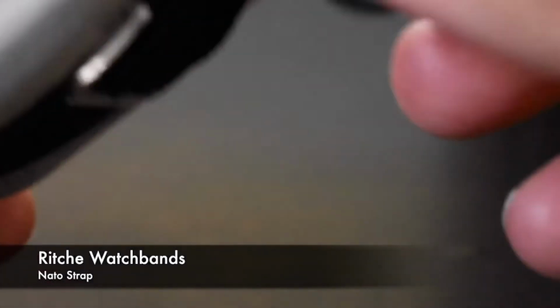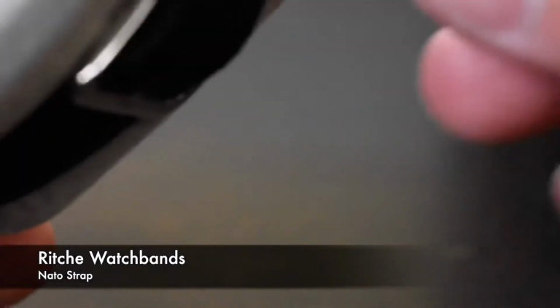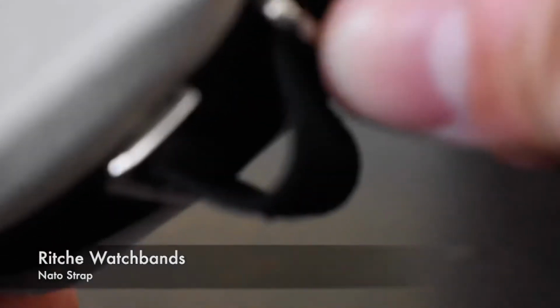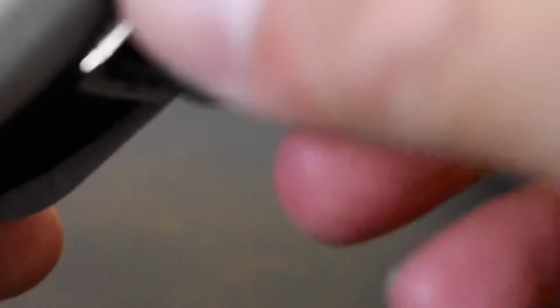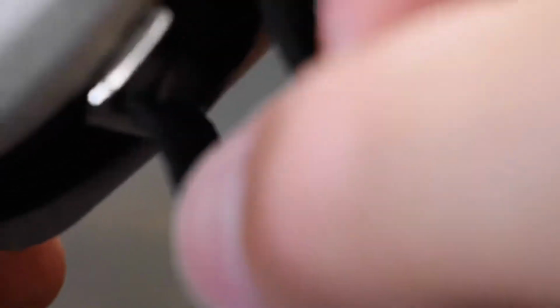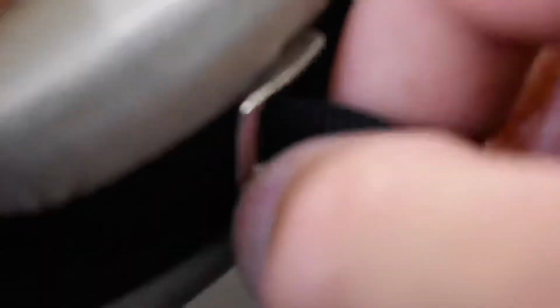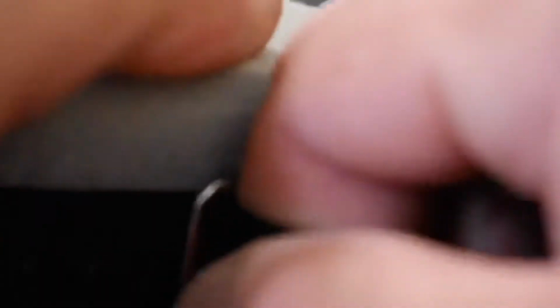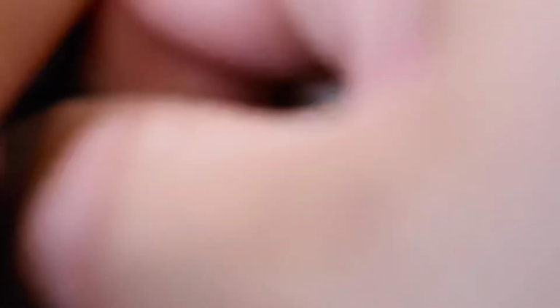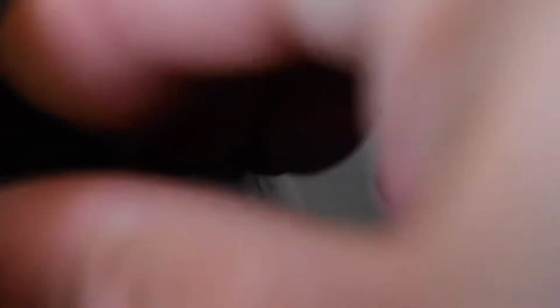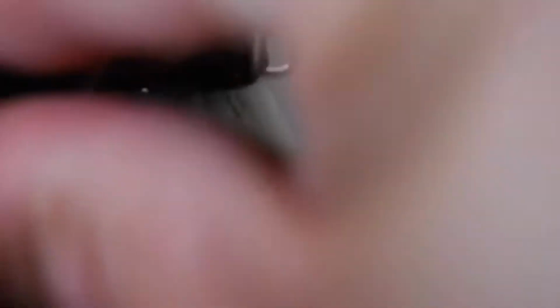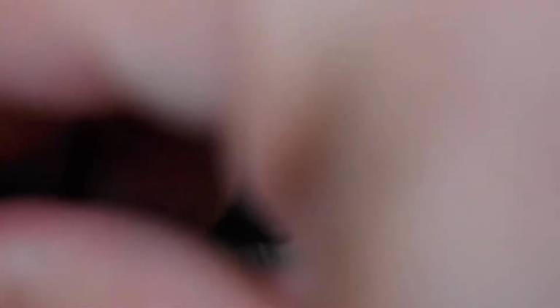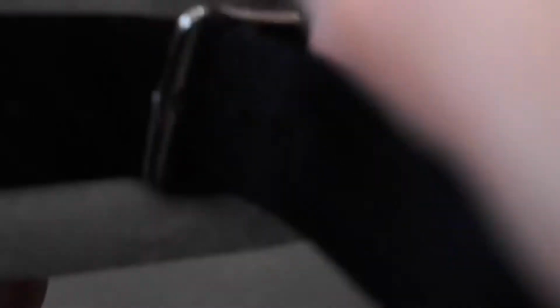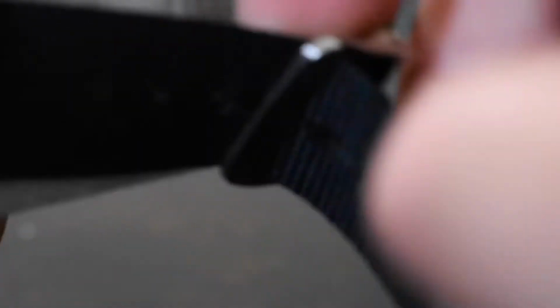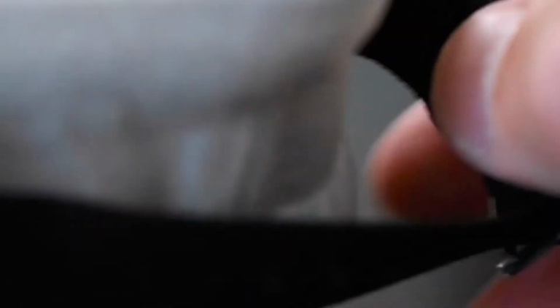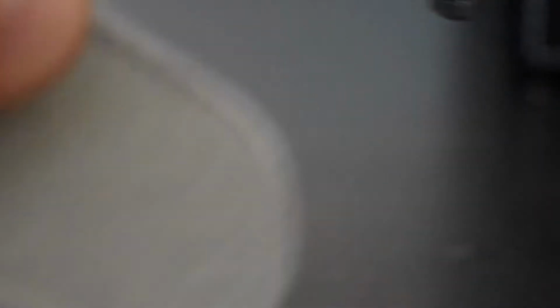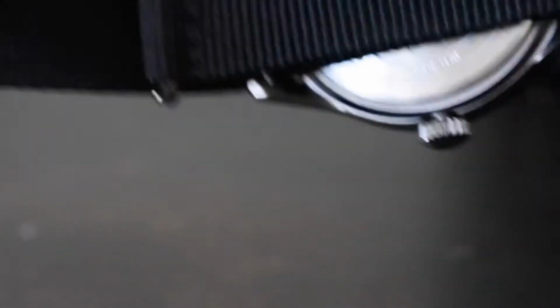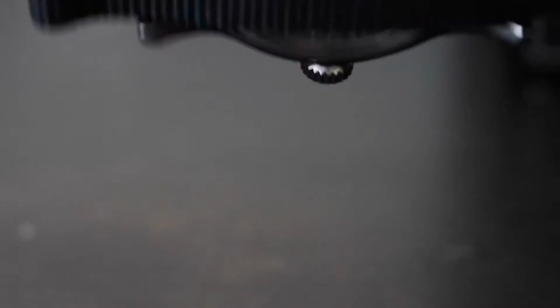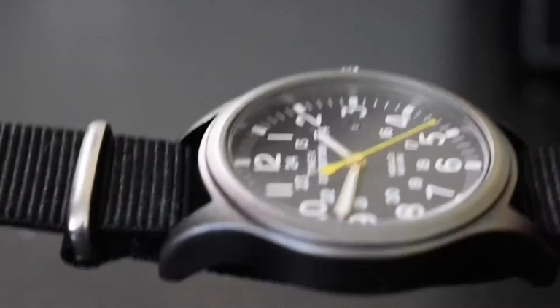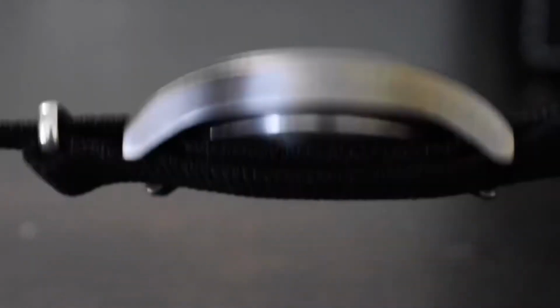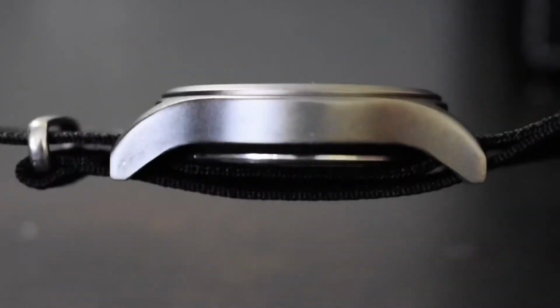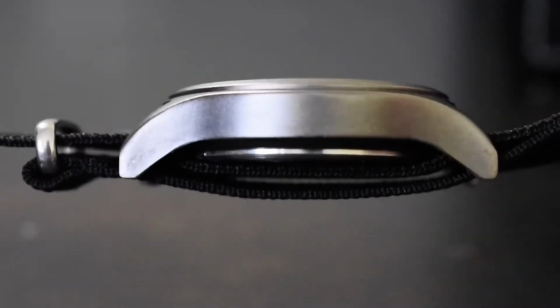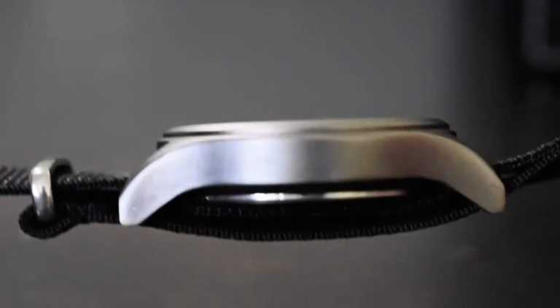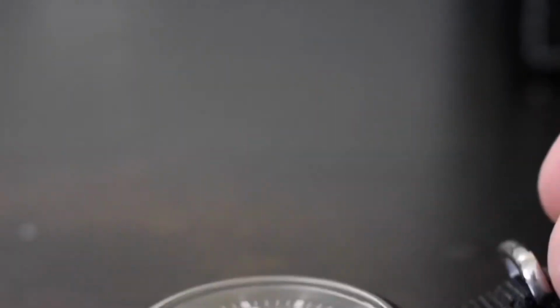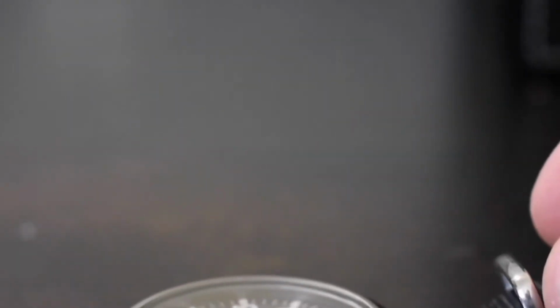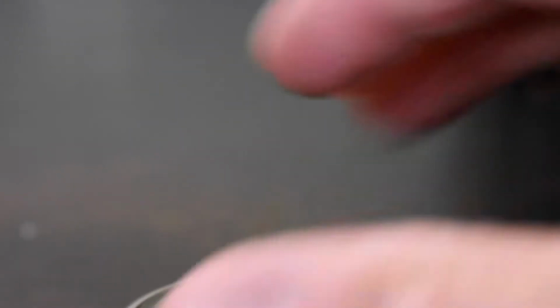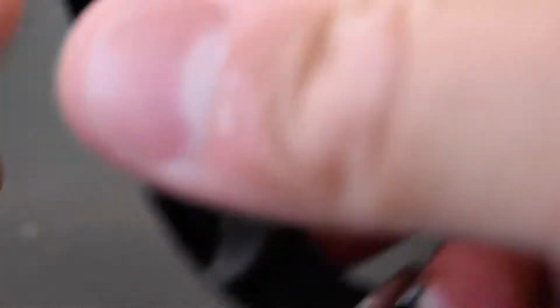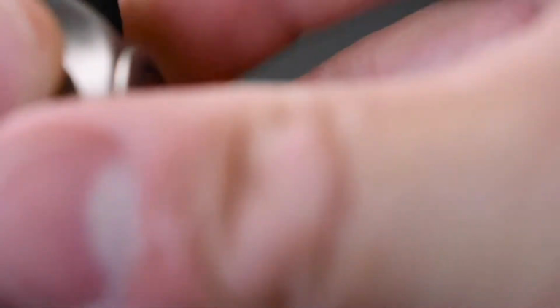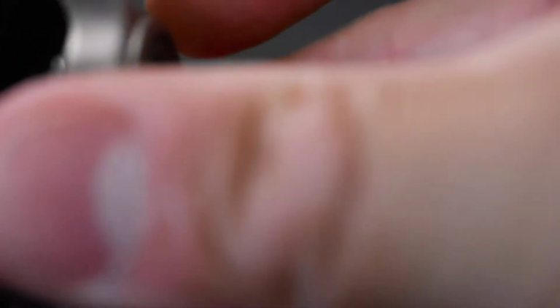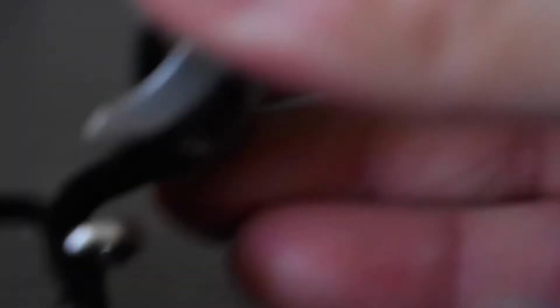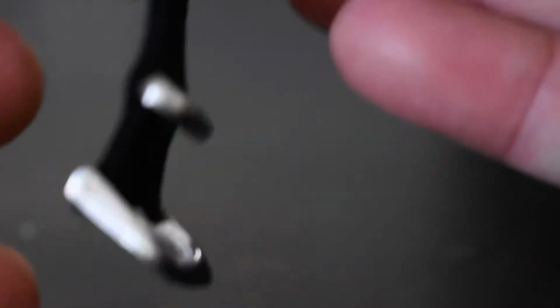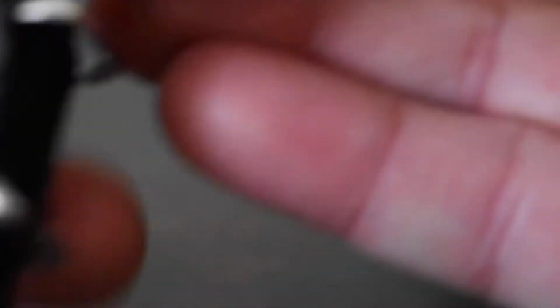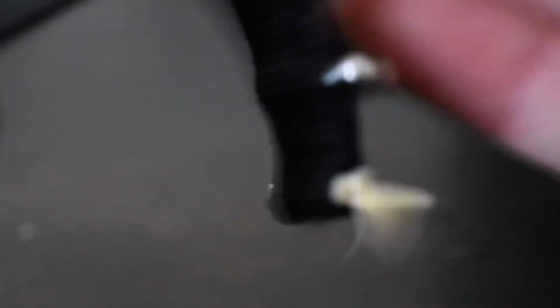I got this timepiece married to a Rich Watch Bands natal strap. Love what these folks at Rich Watch Bands are doing — they do a phenomenal job at providing you value for your money with the straps that they sell.